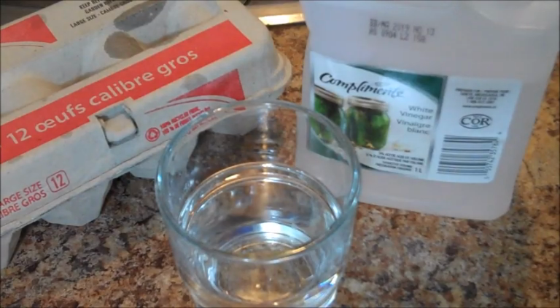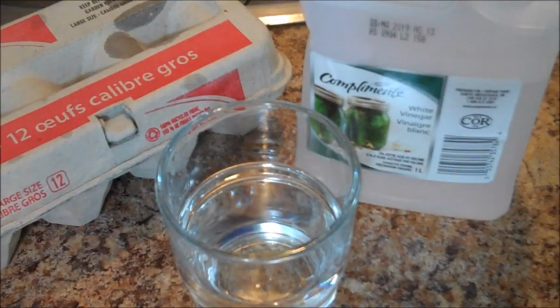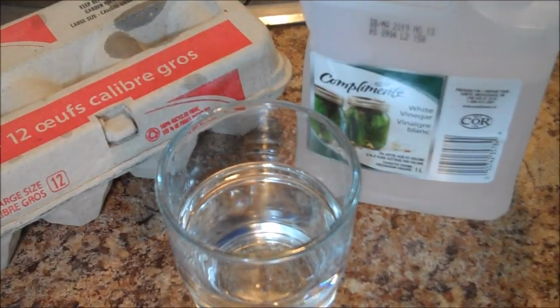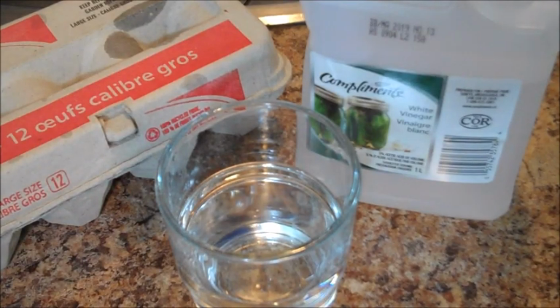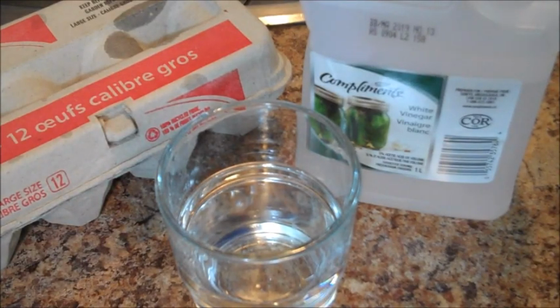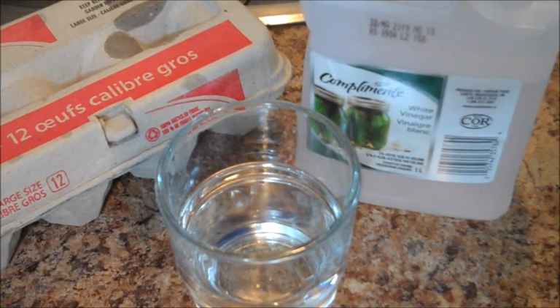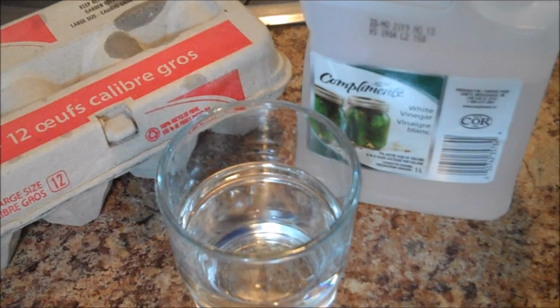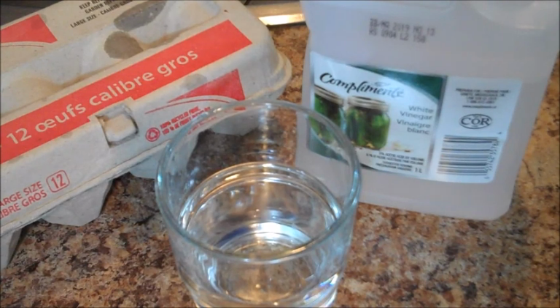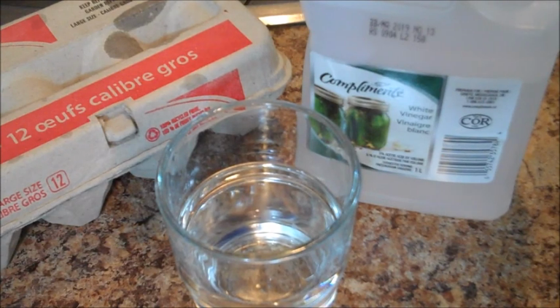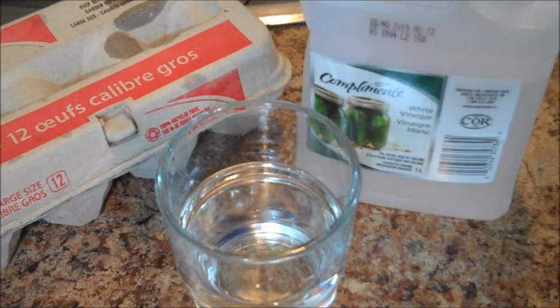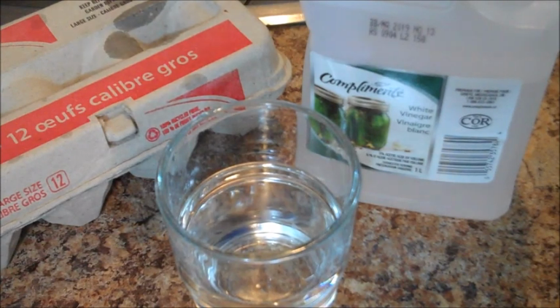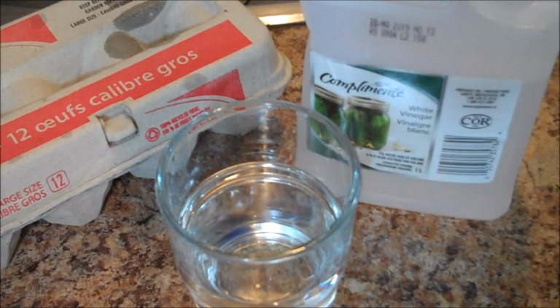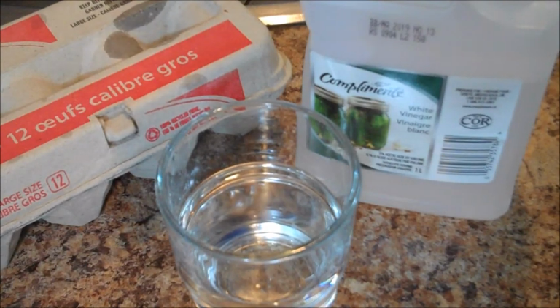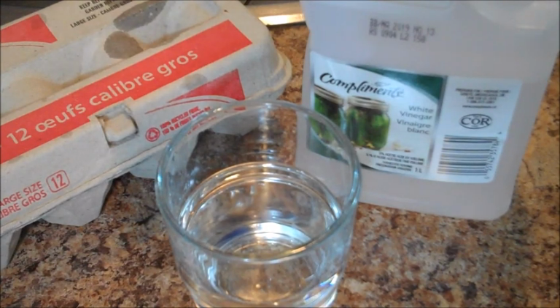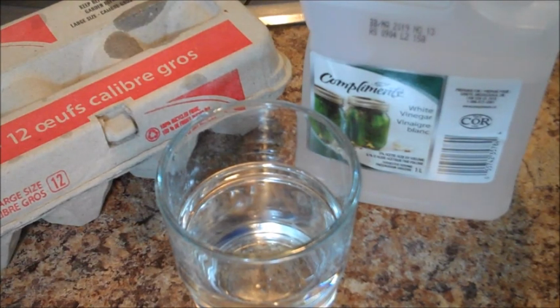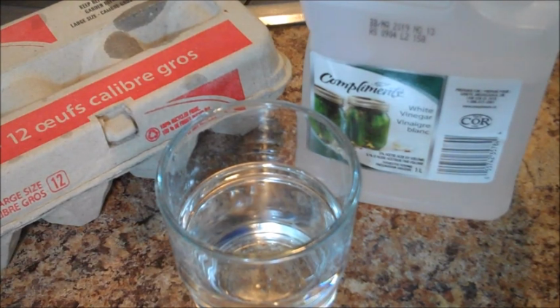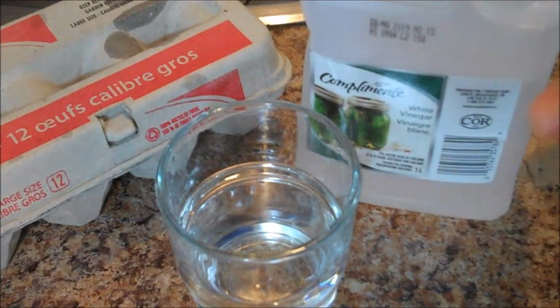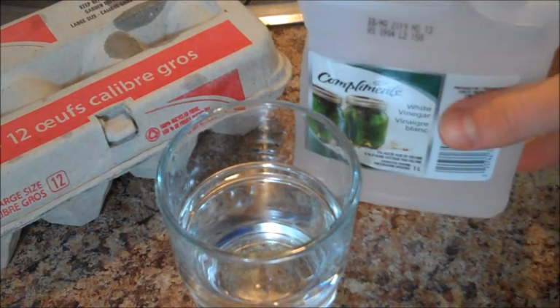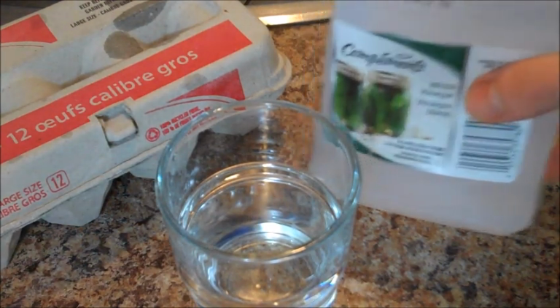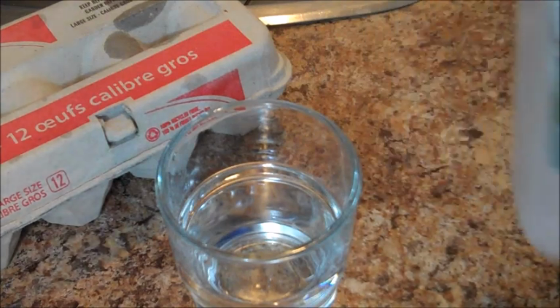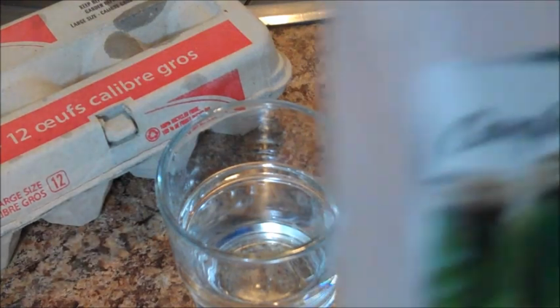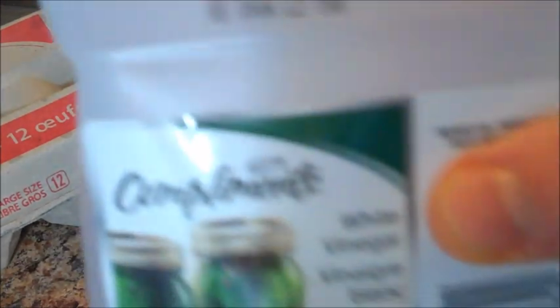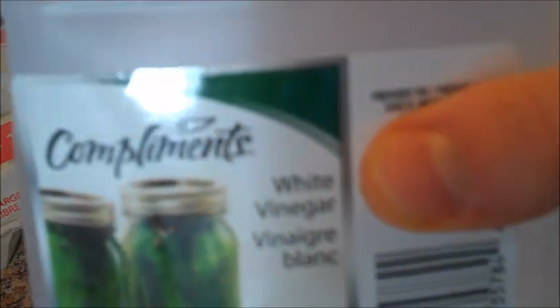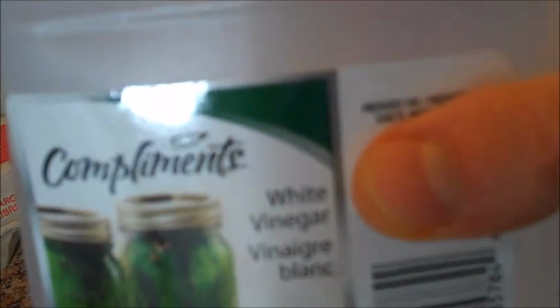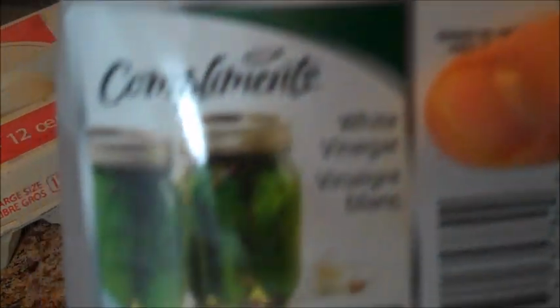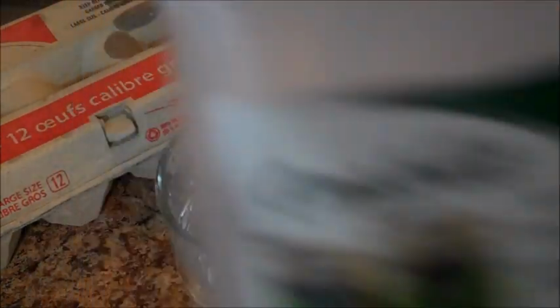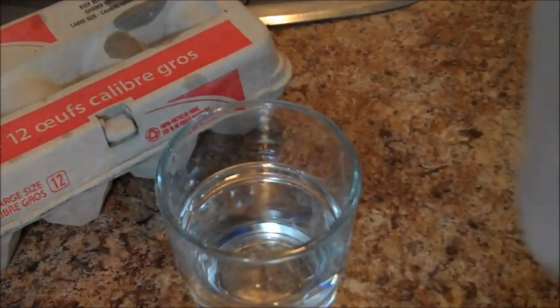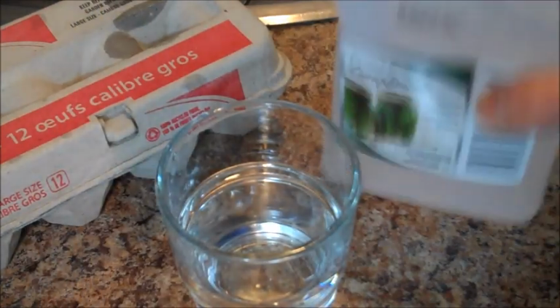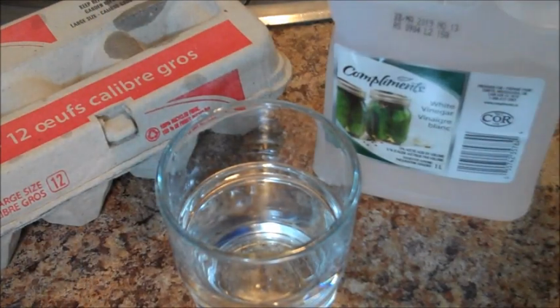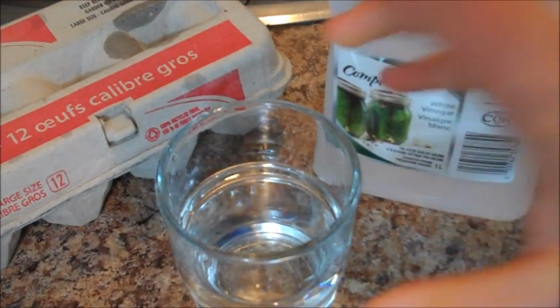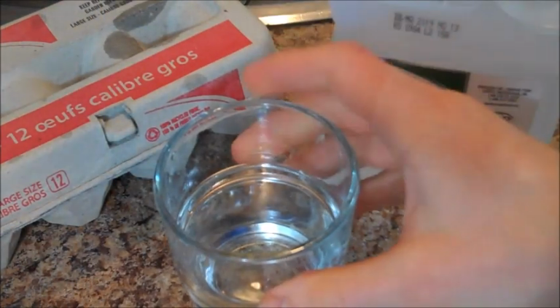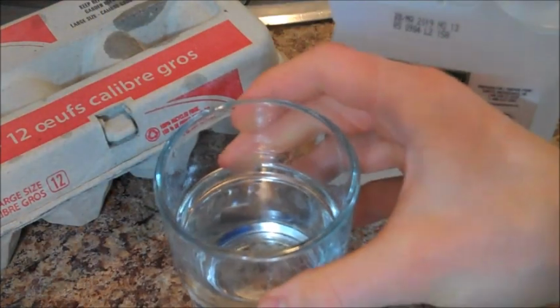So as I'm sure you guys figured out, I did not find an egg without a shell — that's kind of impossible. But what I did instead was a little science trick. All you gotta do is get yourself some white vinegar, a cup, and obviously some eggs.